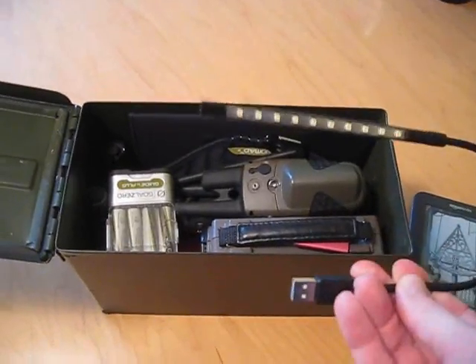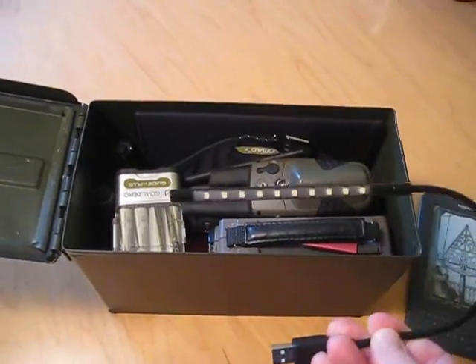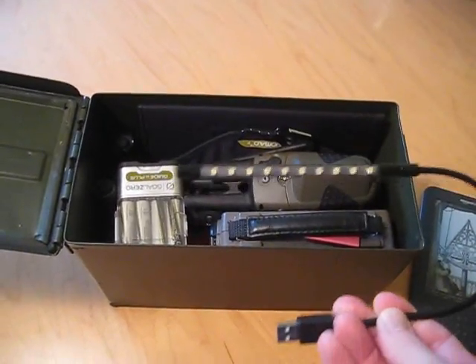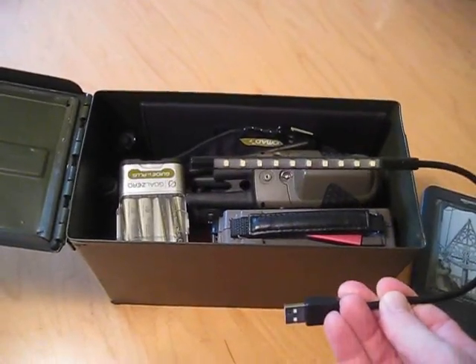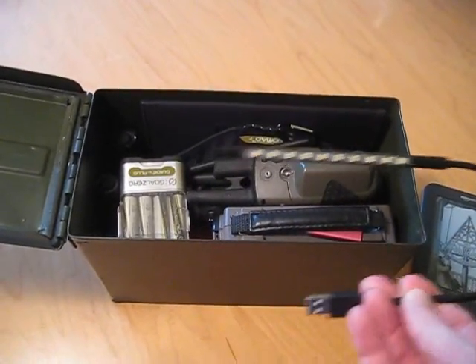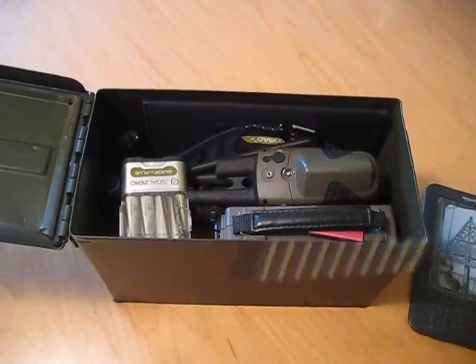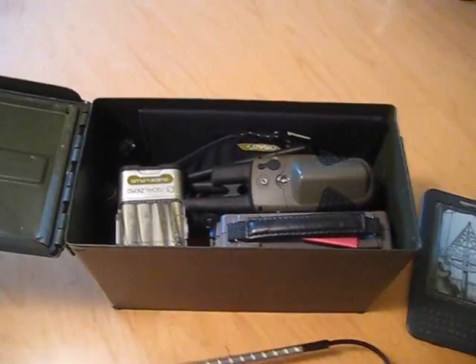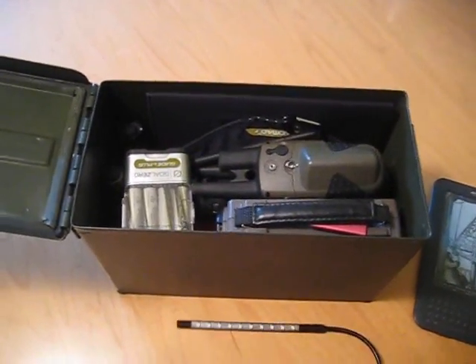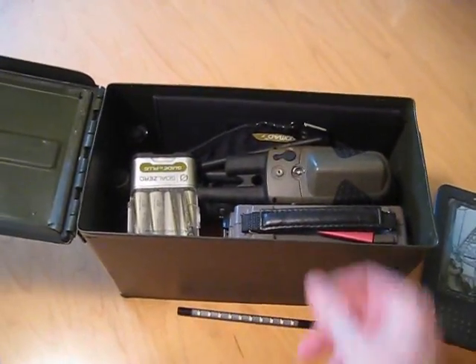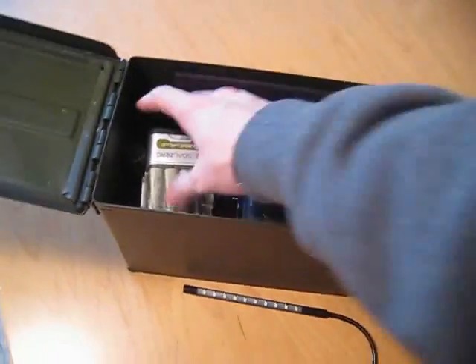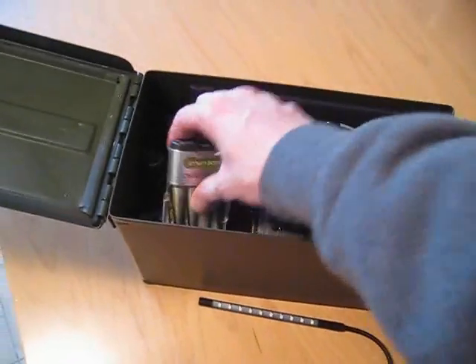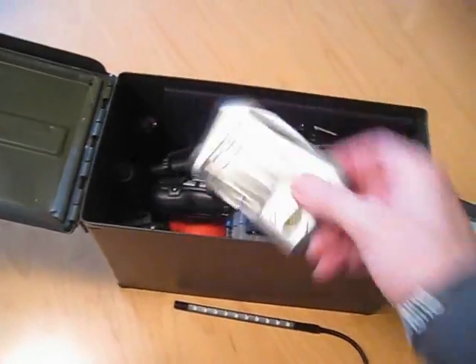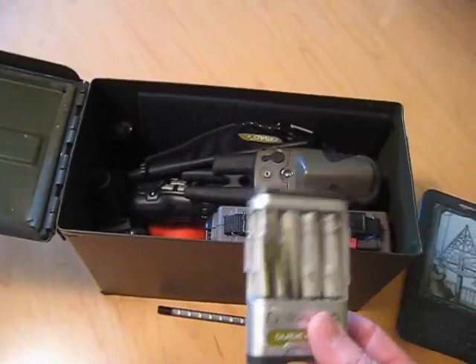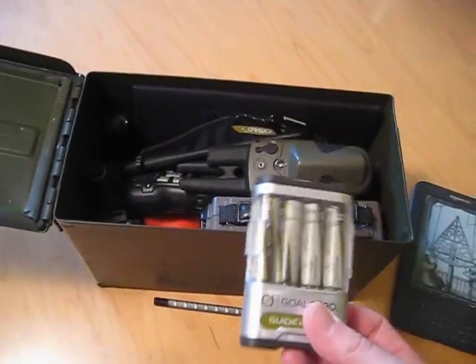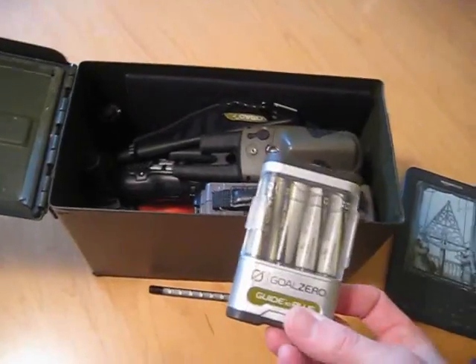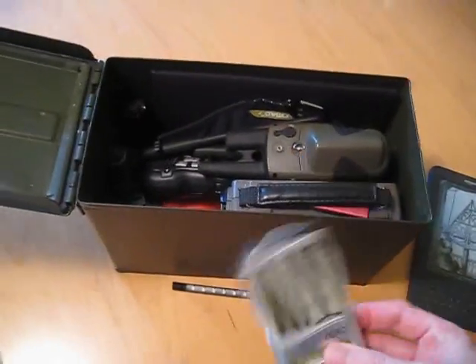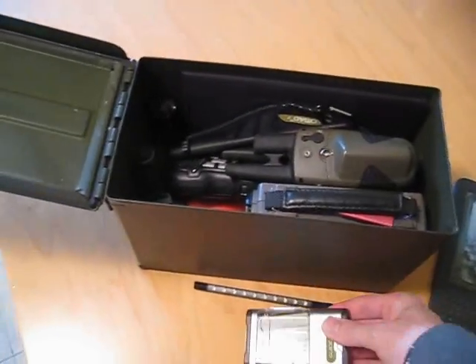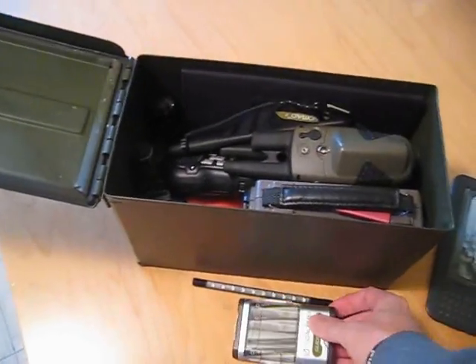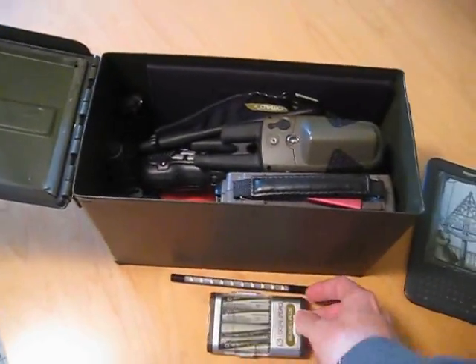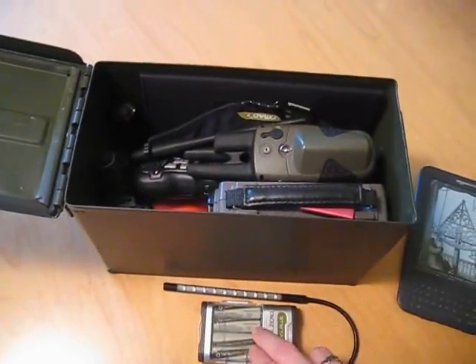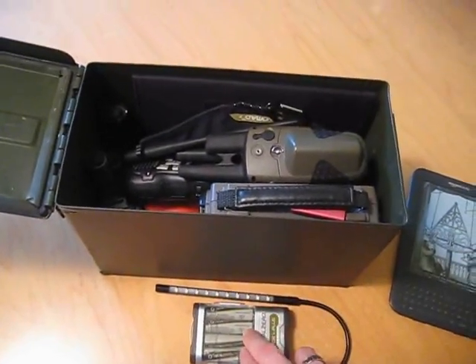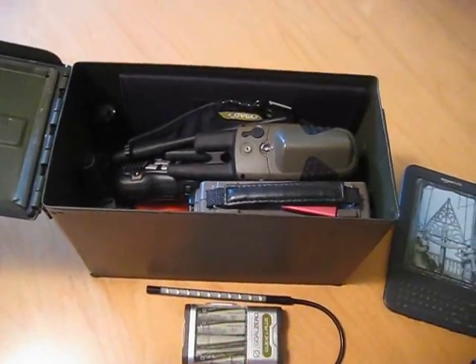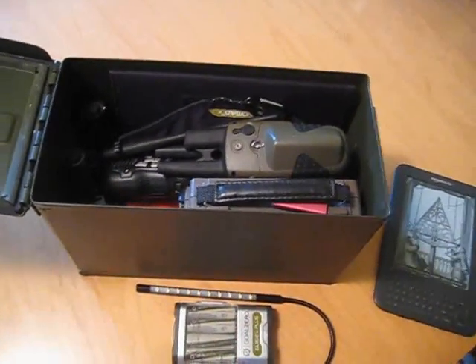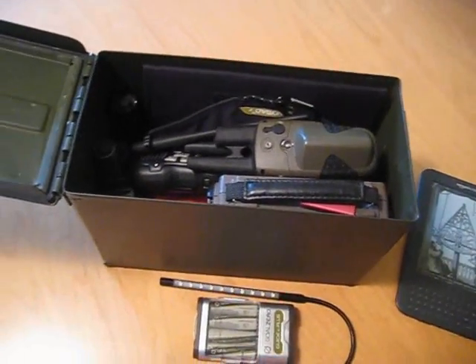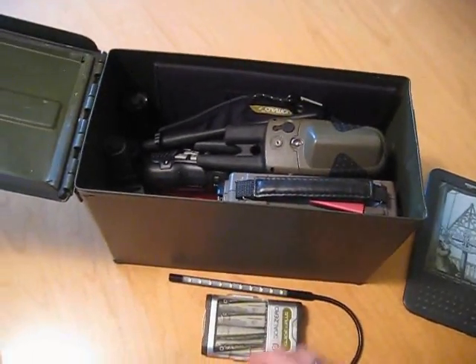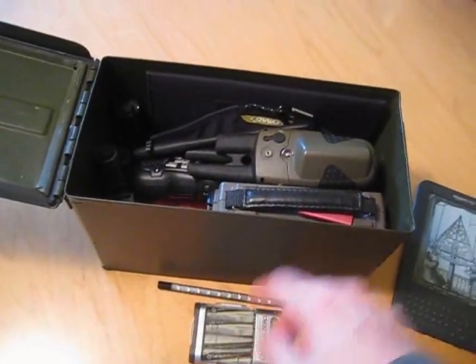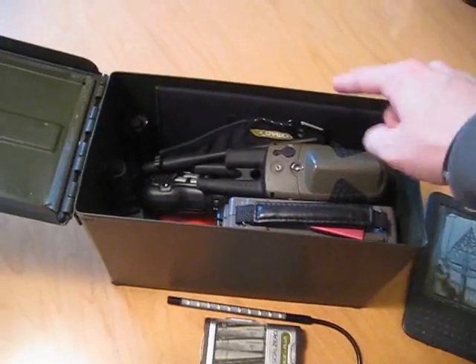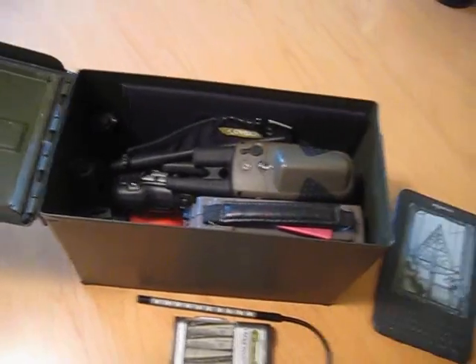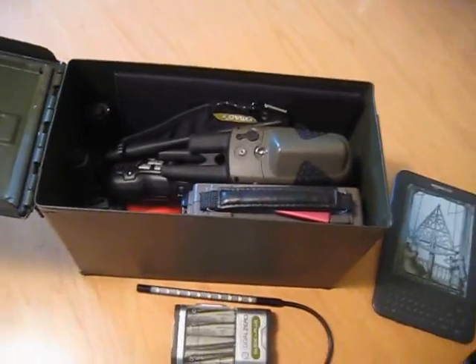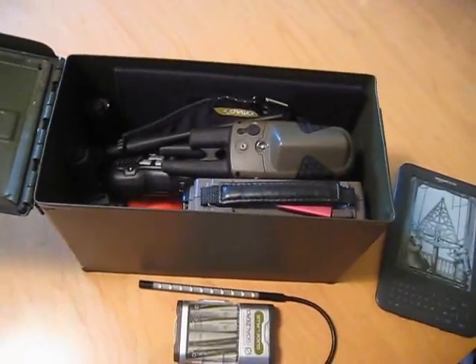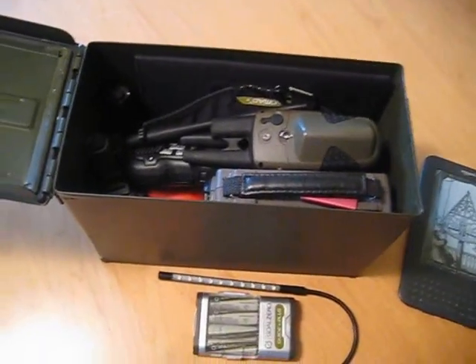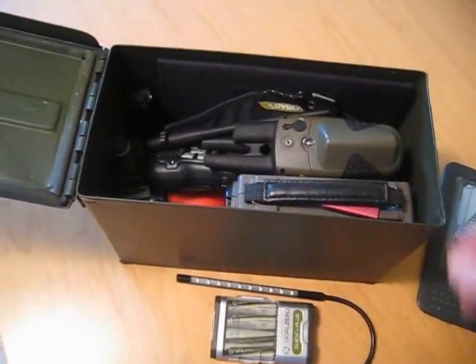Next, we have the light — a USB-powered light — and that goes along with the Goal Zero system. It works with the Guide10 battery pack, and I have a second one of these inside there as well.